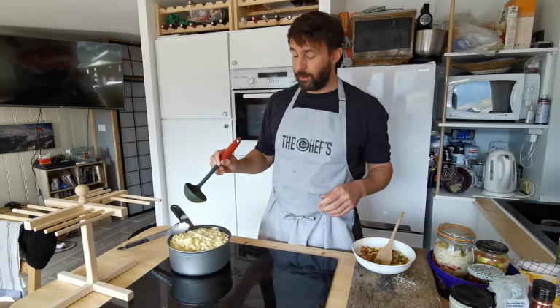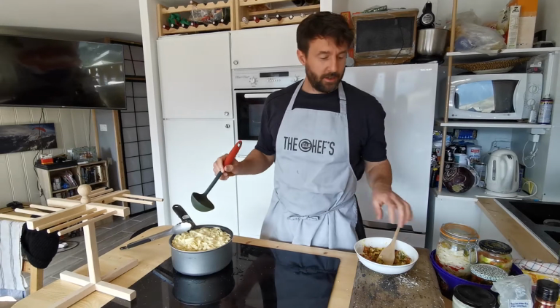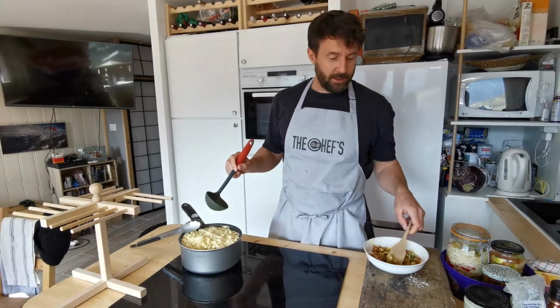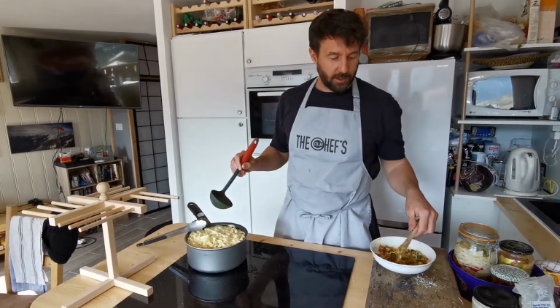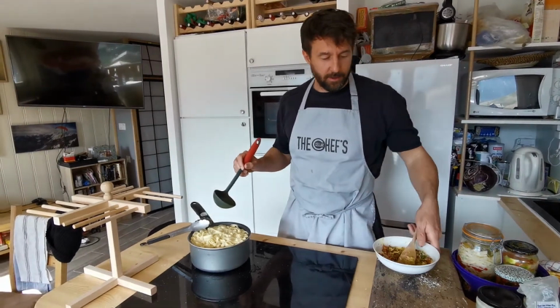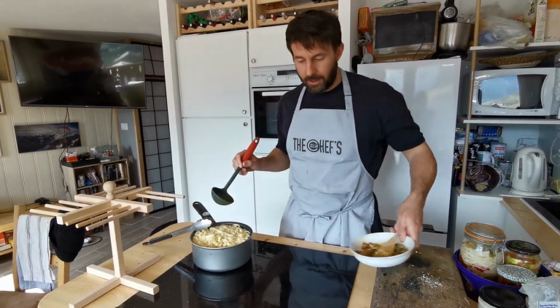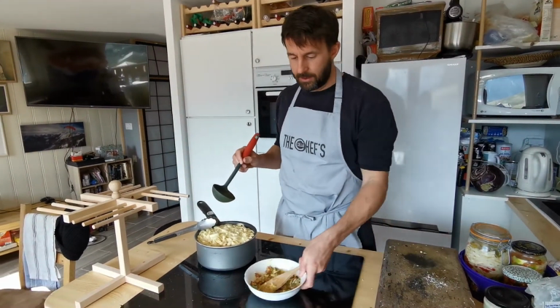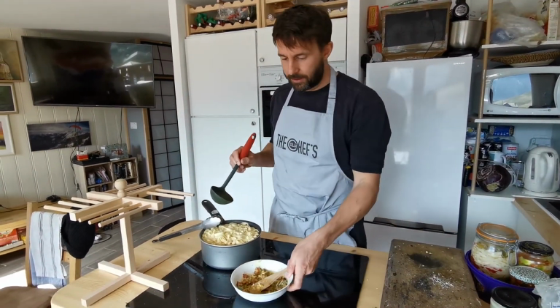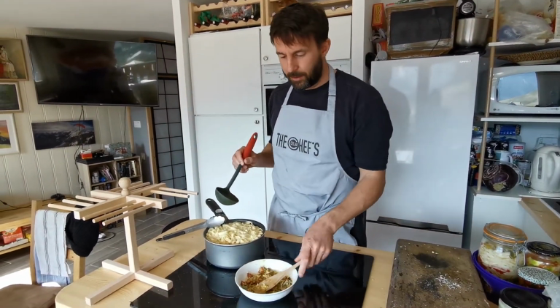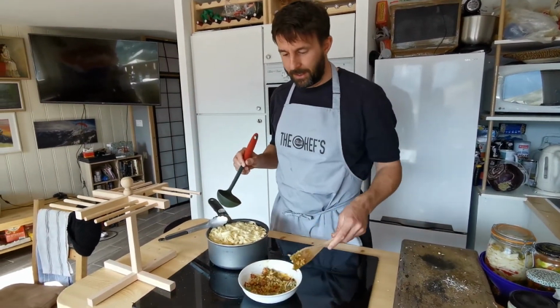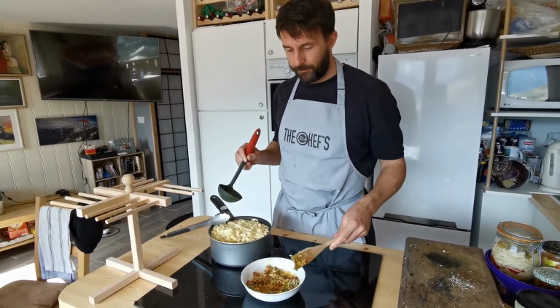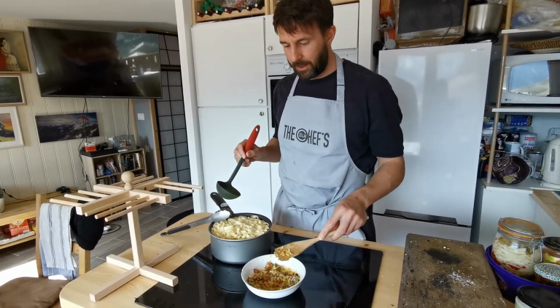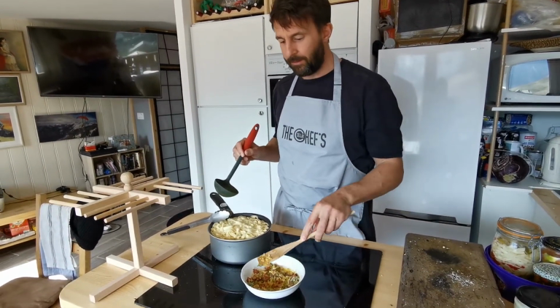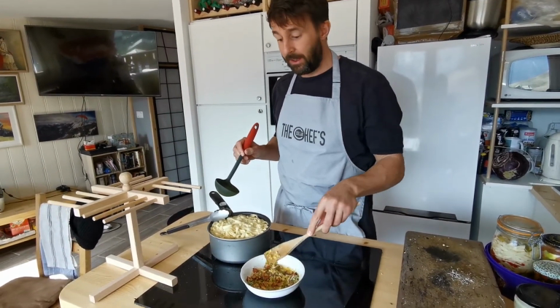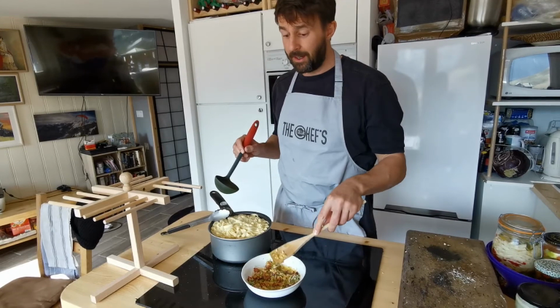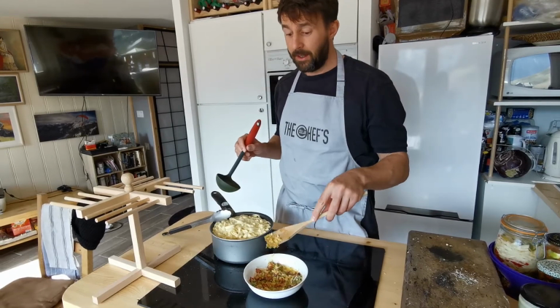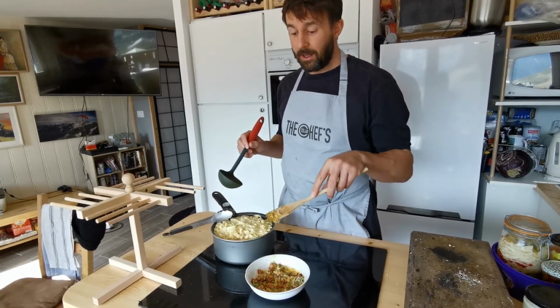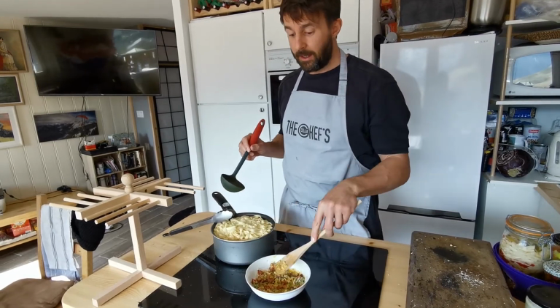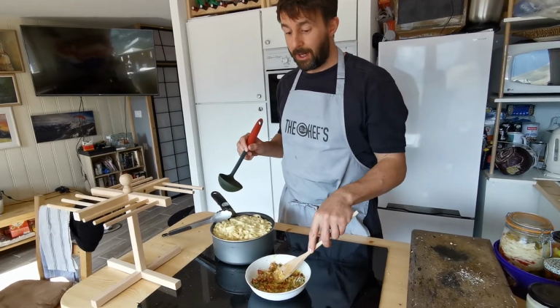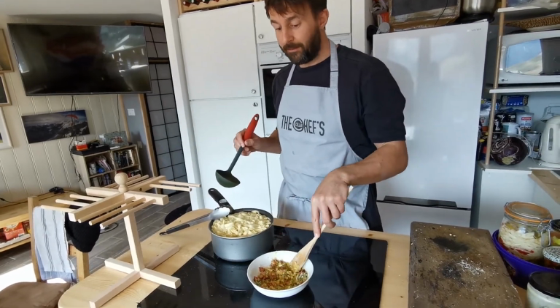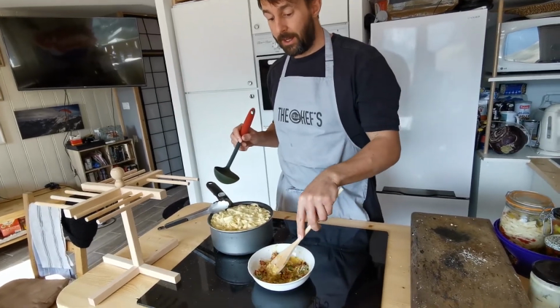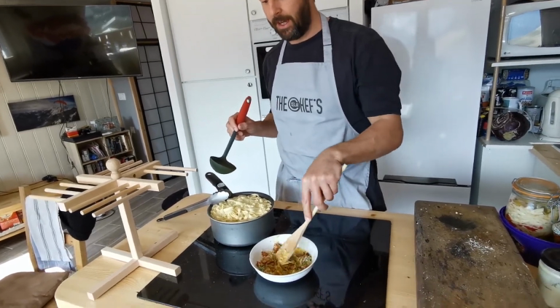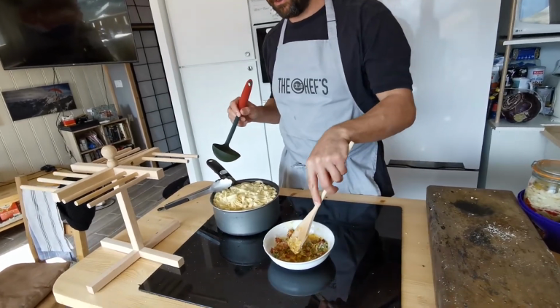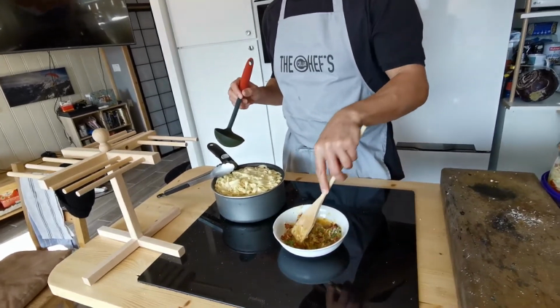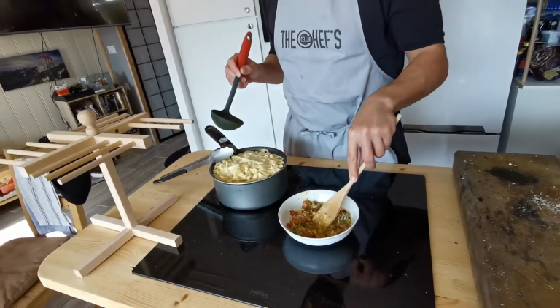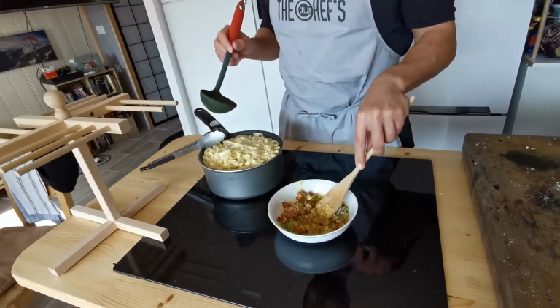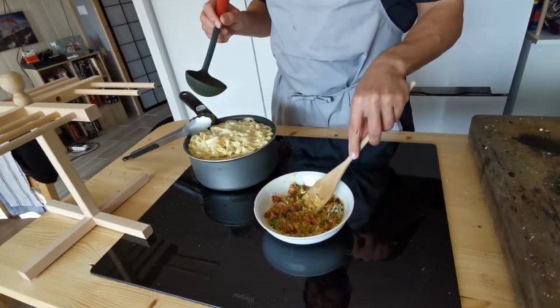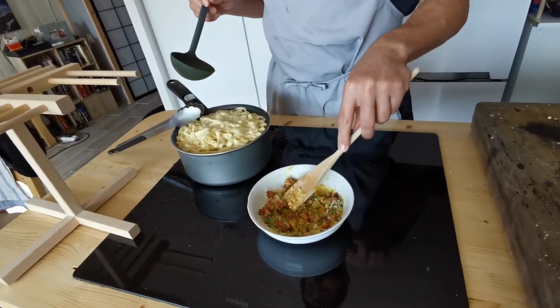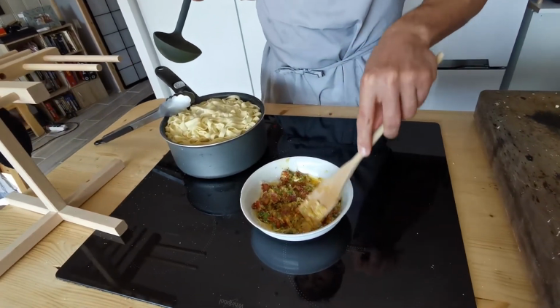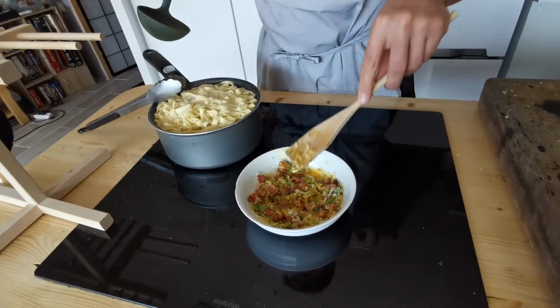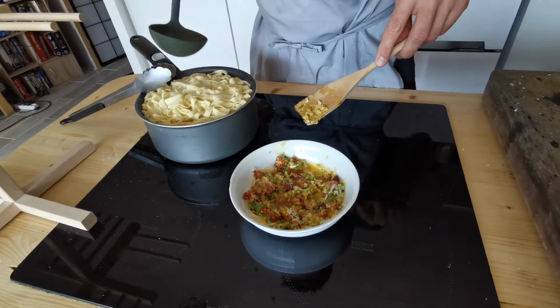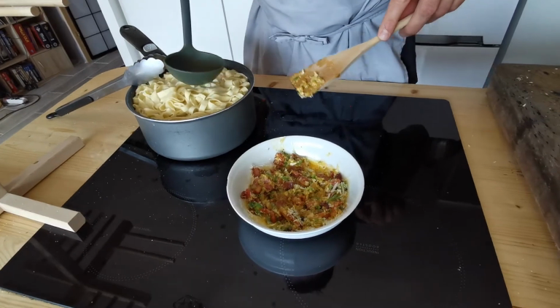We're making our carbonara here with our smoky bacon, chilli, garlic and parmesan and egg yolks. We had egg yolks we needed to use, so we're using our egg yolks.